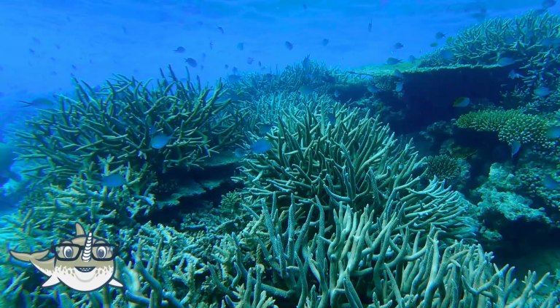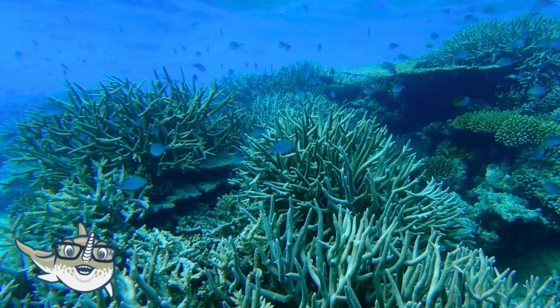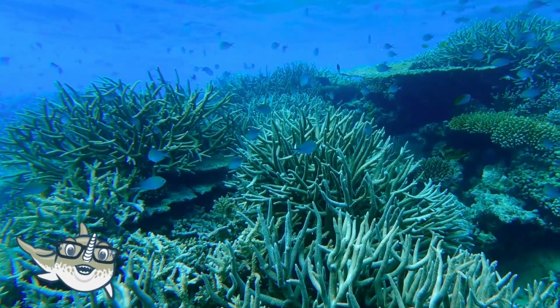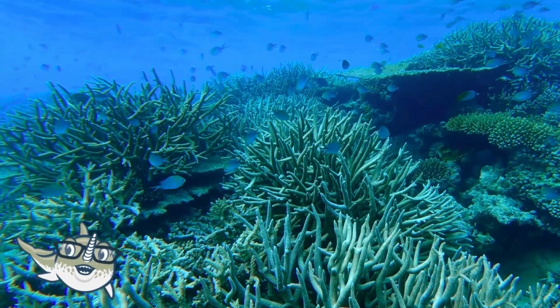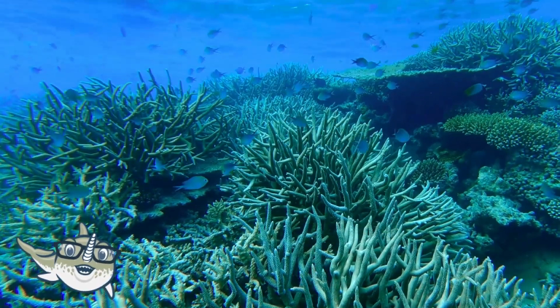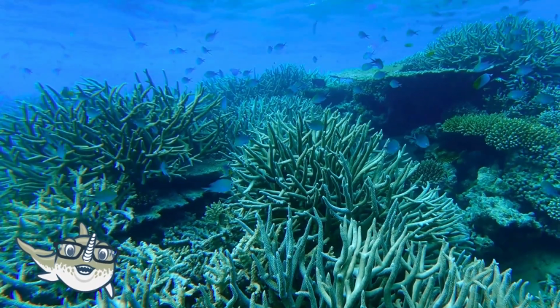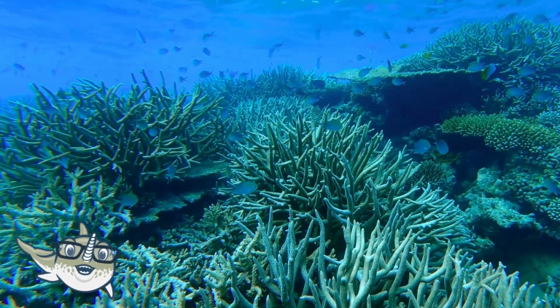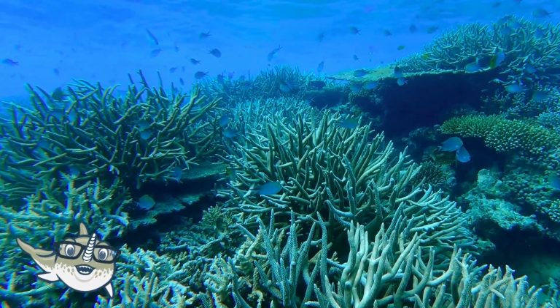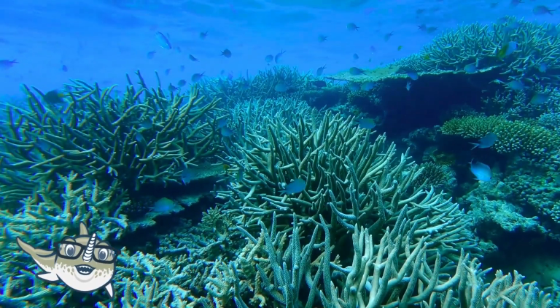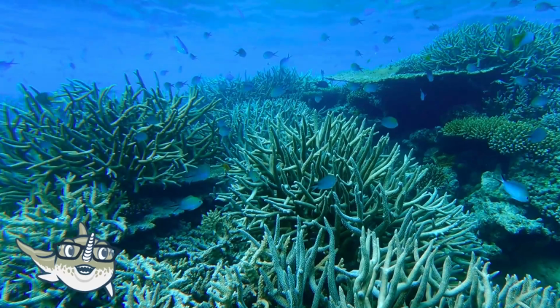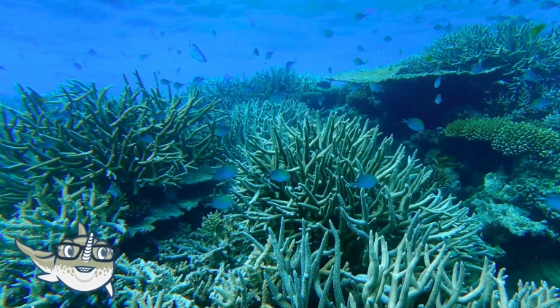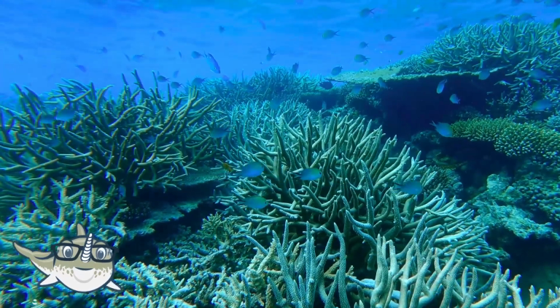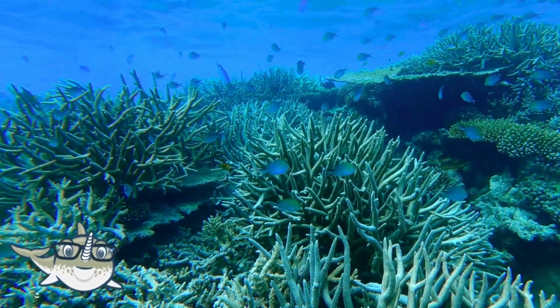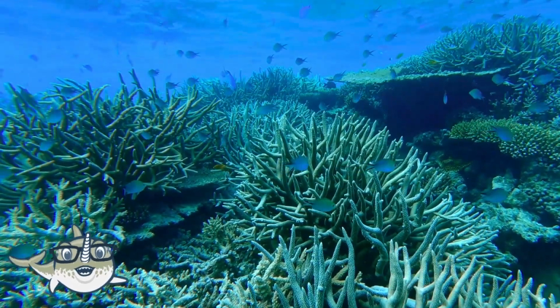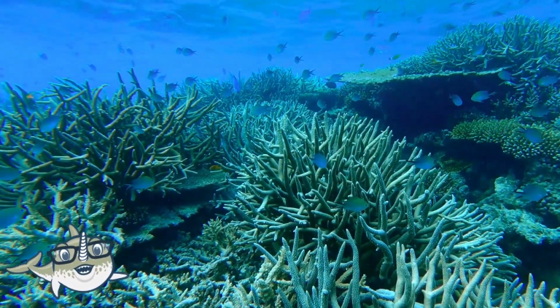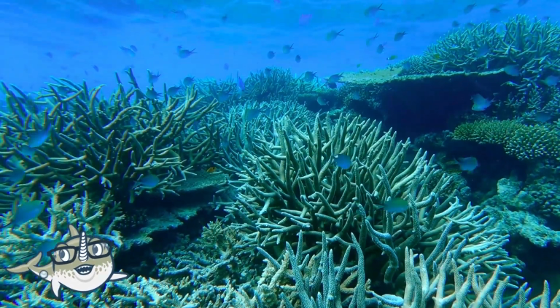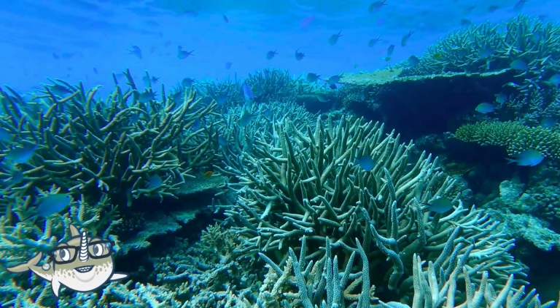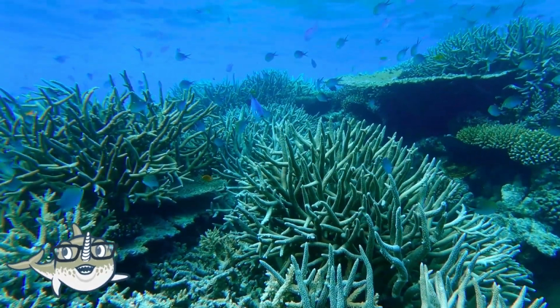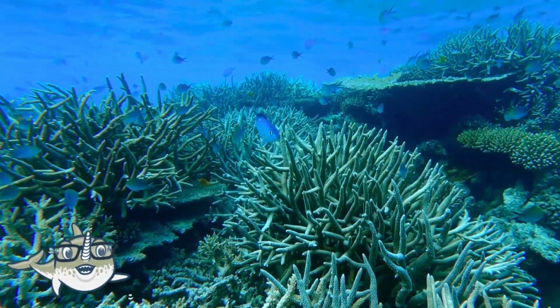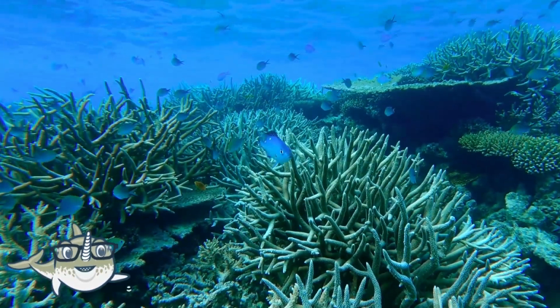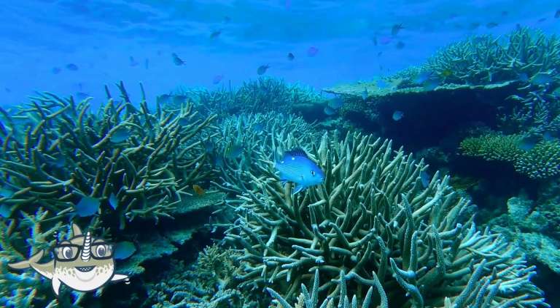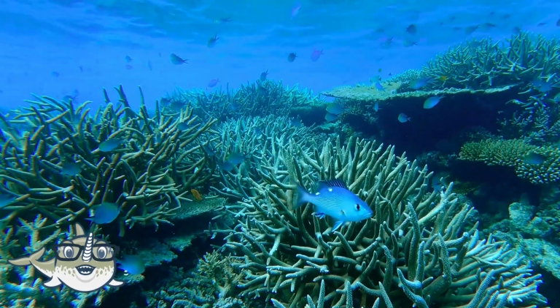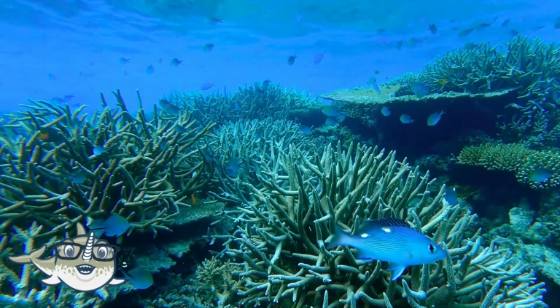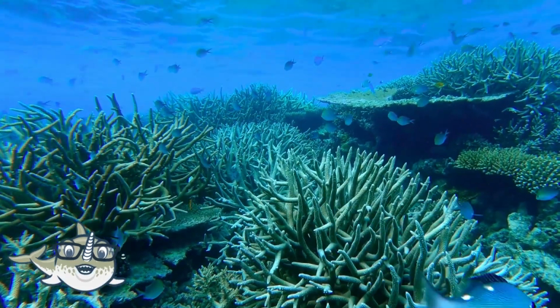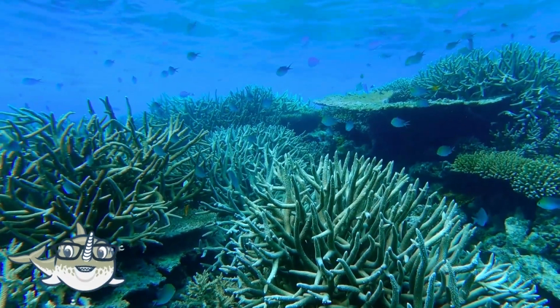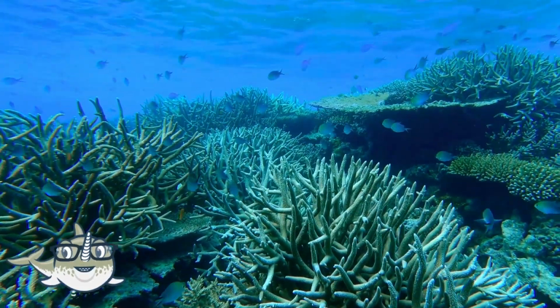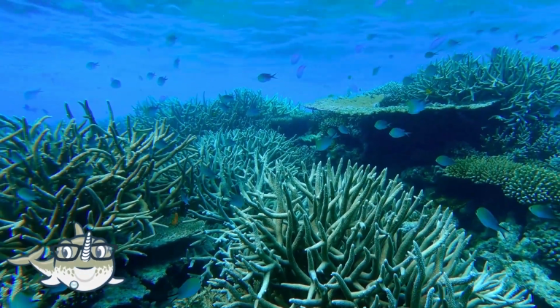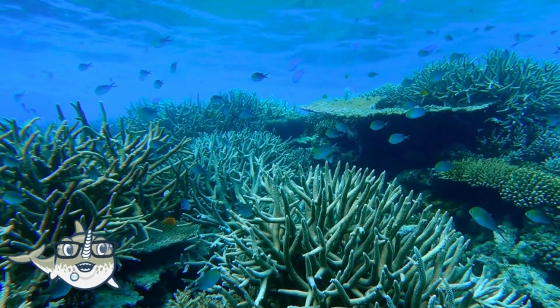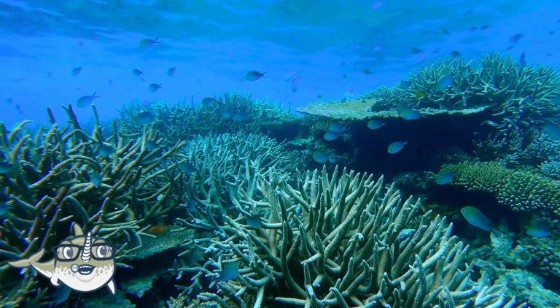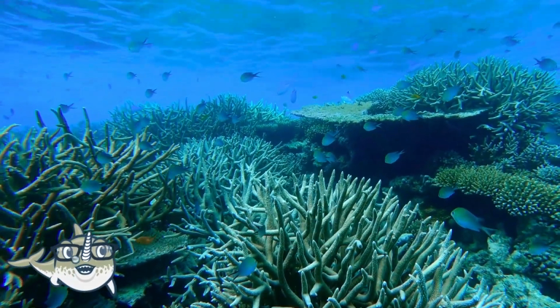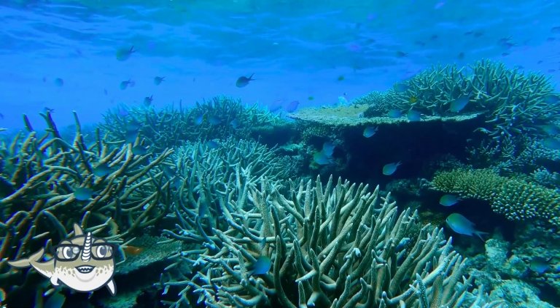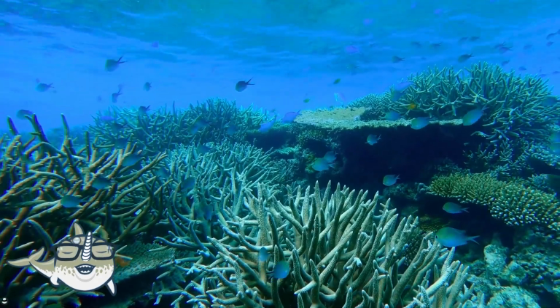The ocean is a huge body of water that covers more than 70% of the Earth's surface. It is home to millions of different species of animals, from tiny plankton to giant whales.